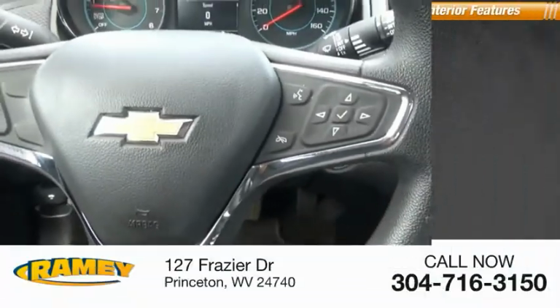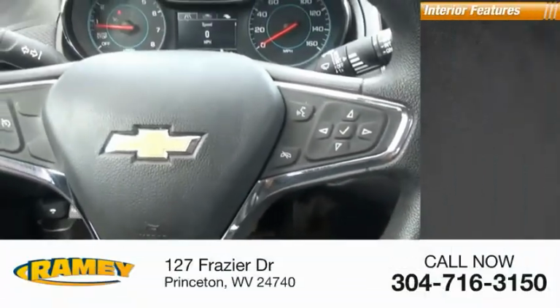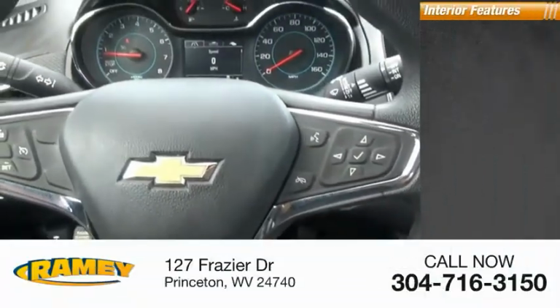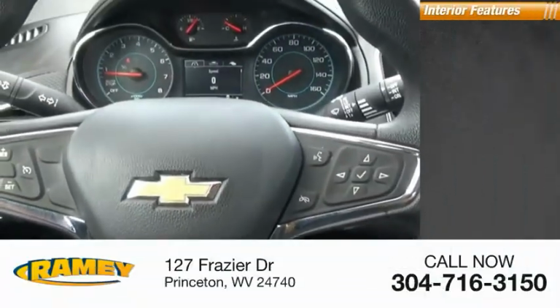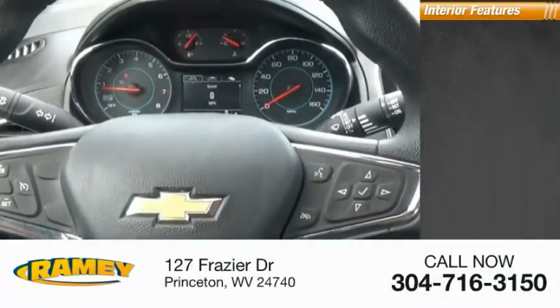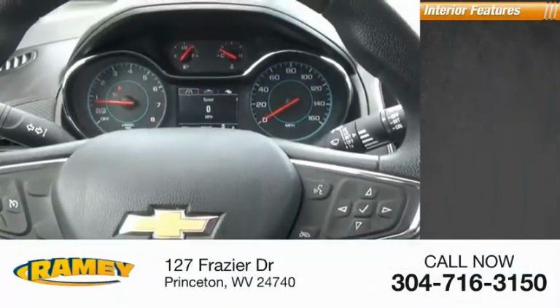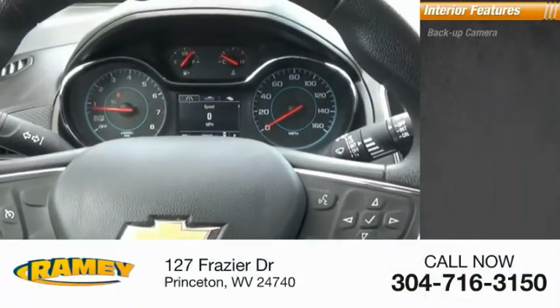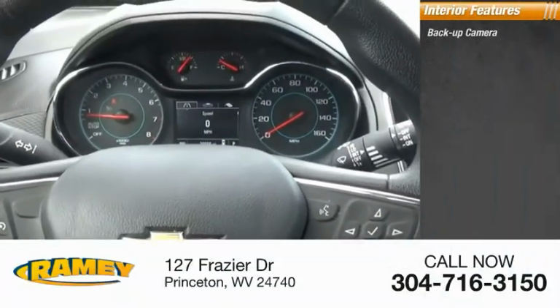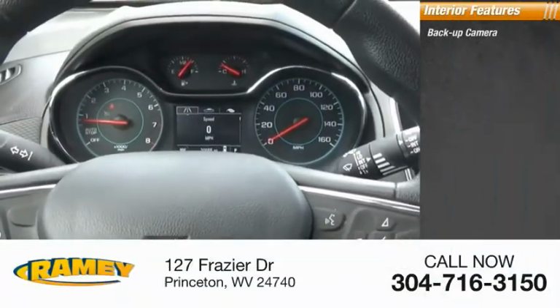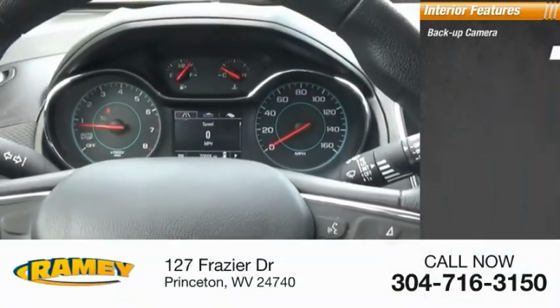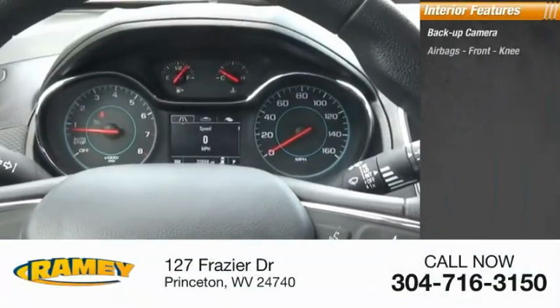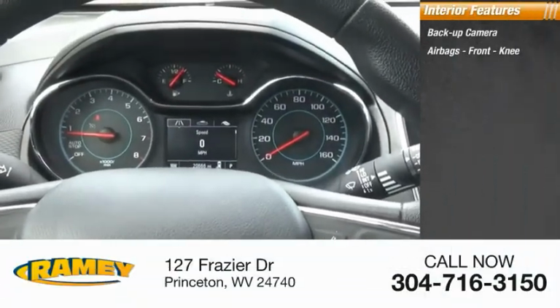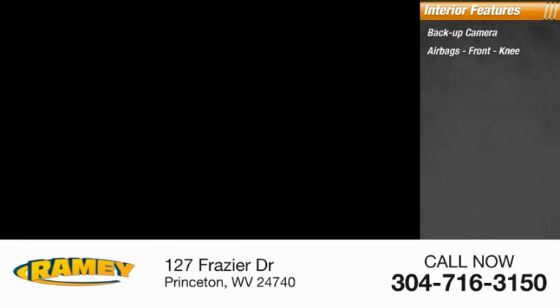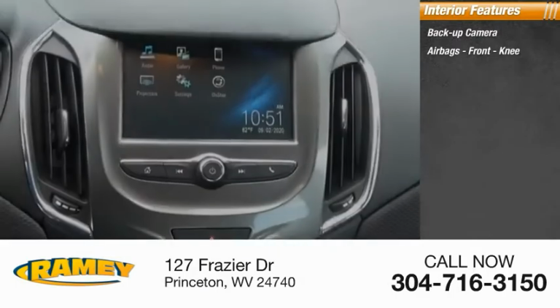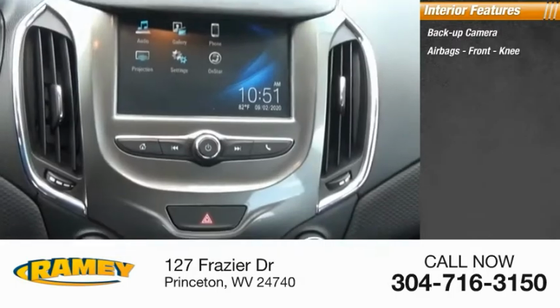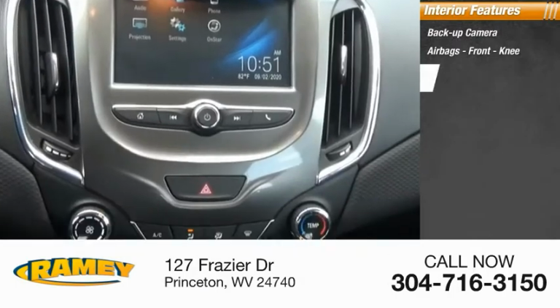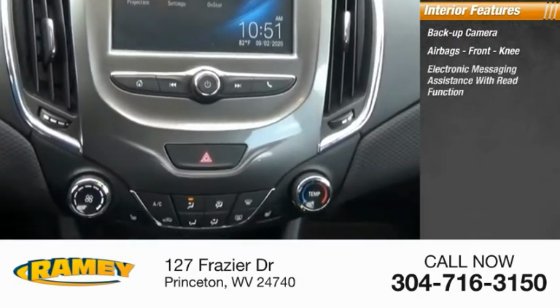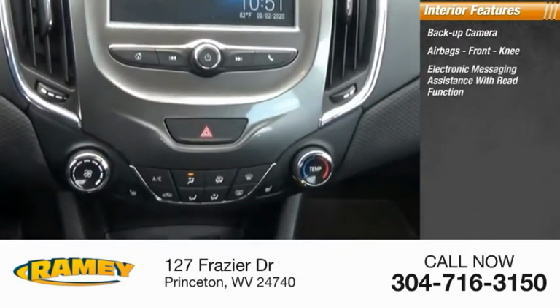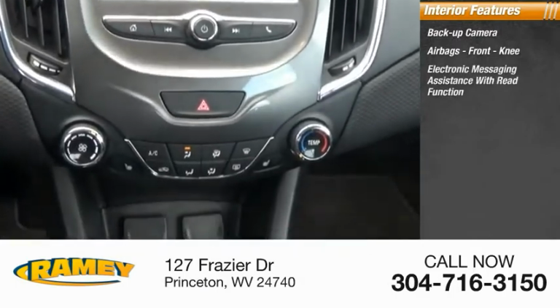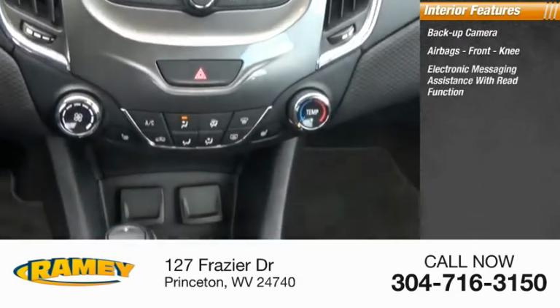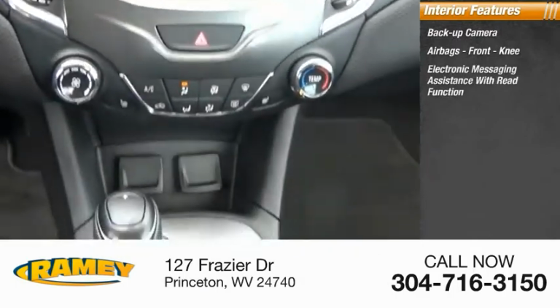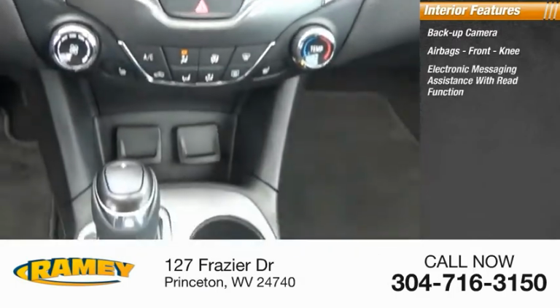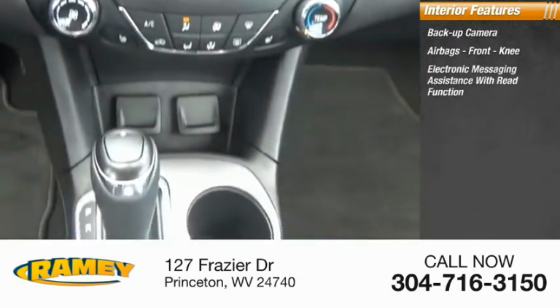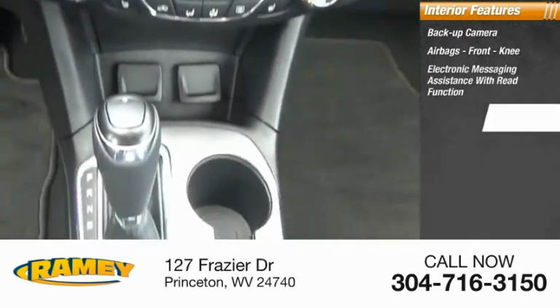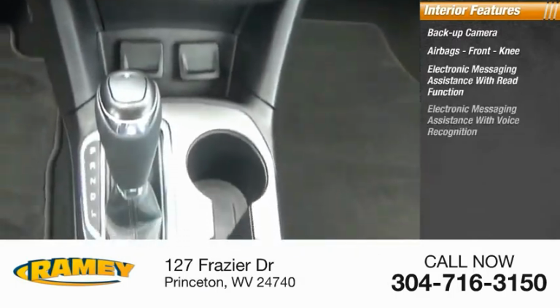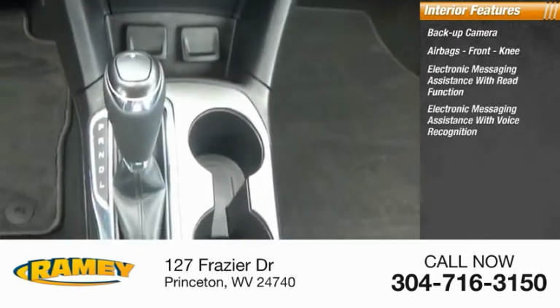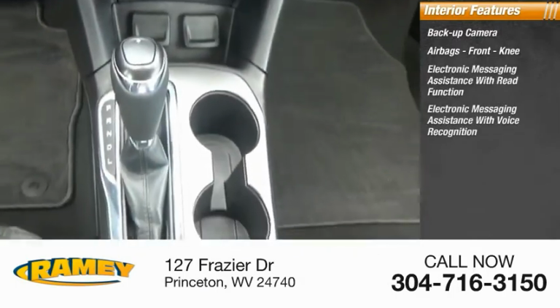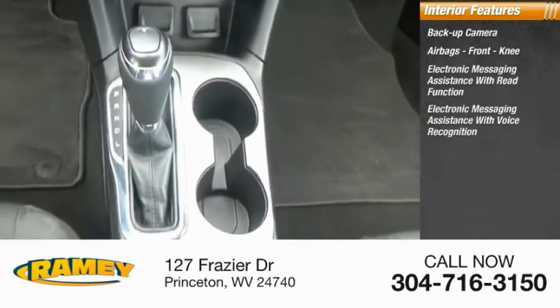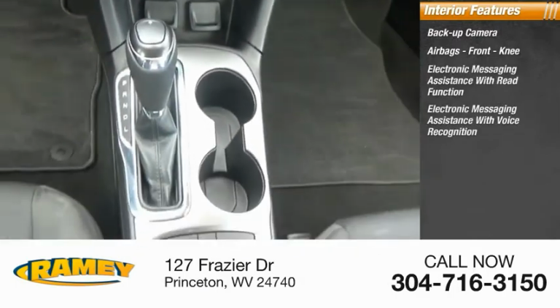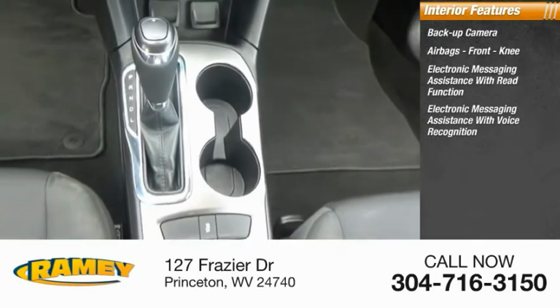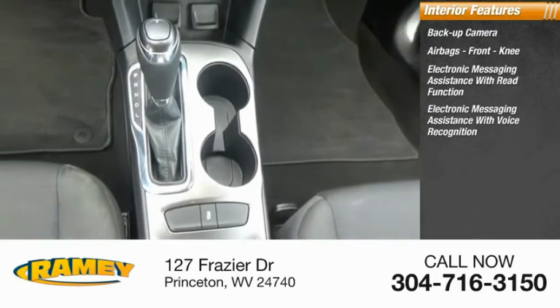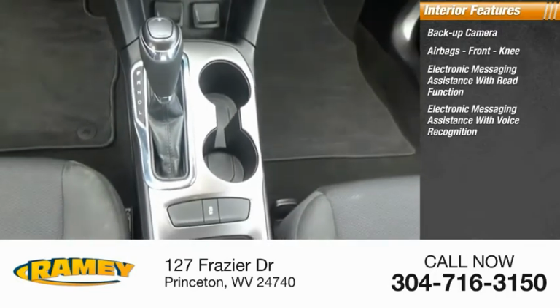Inside you'll find a backup camera, airbags, front knee airbag, electronic messaging assistance with read function, and electronic messaging assistance with voice recognition.